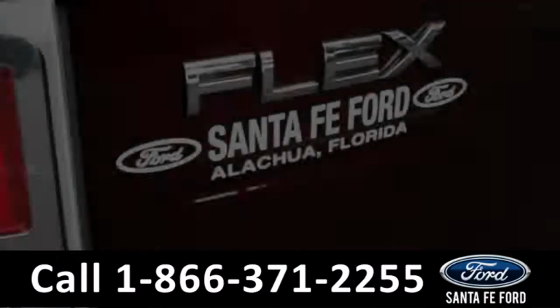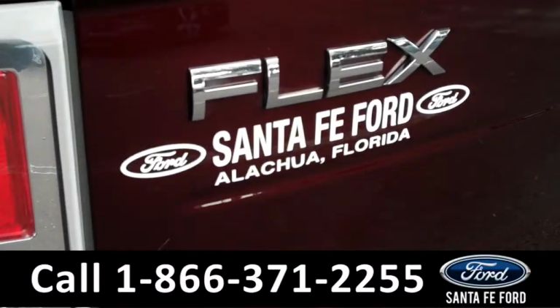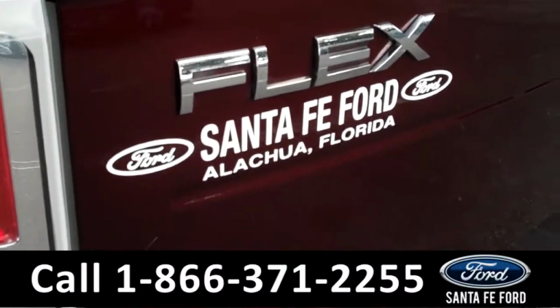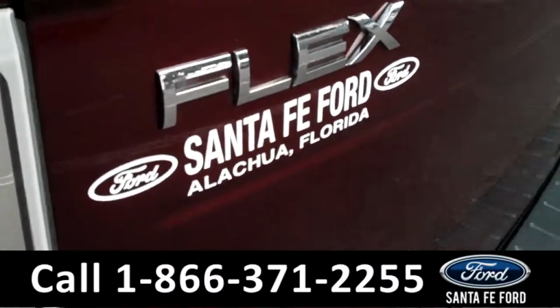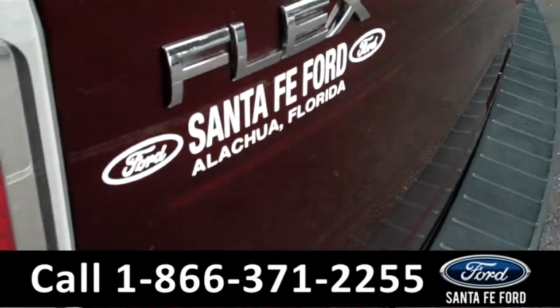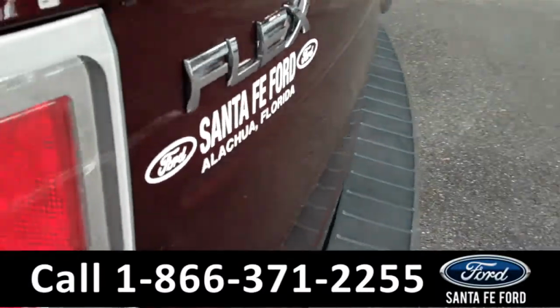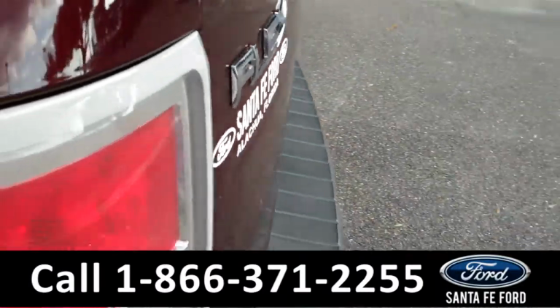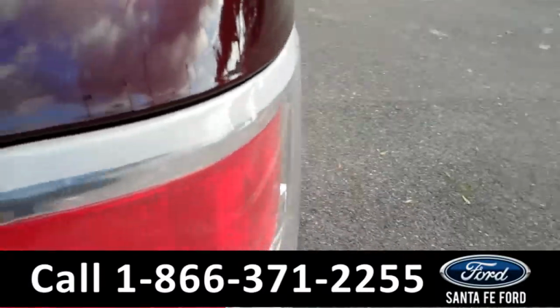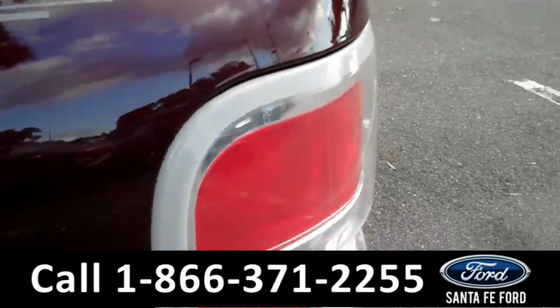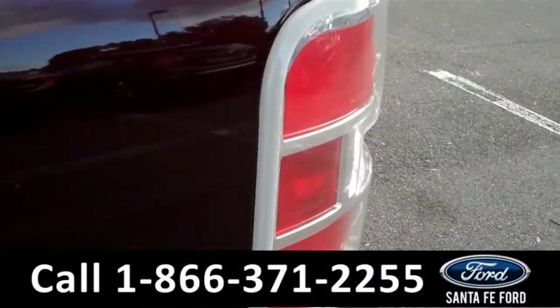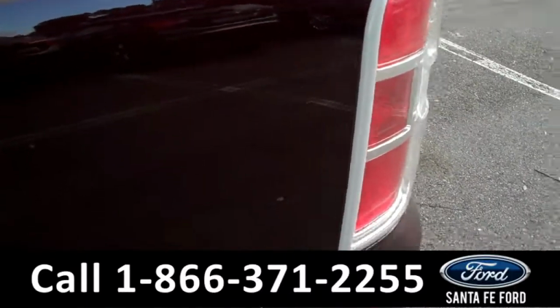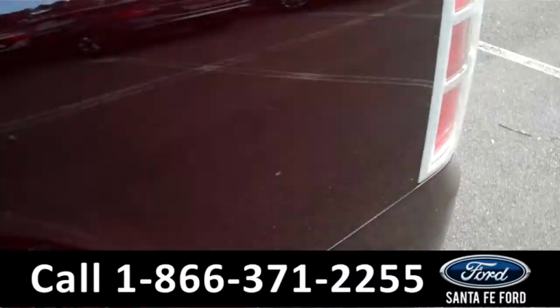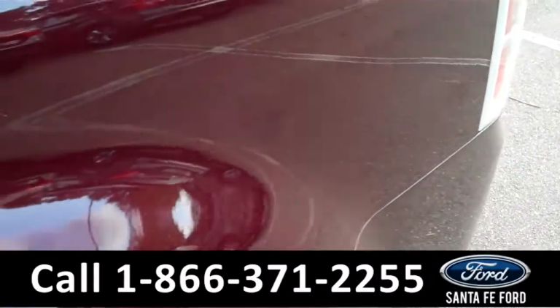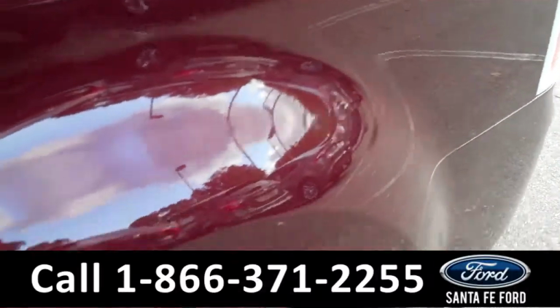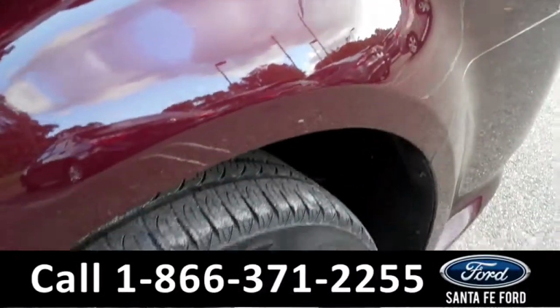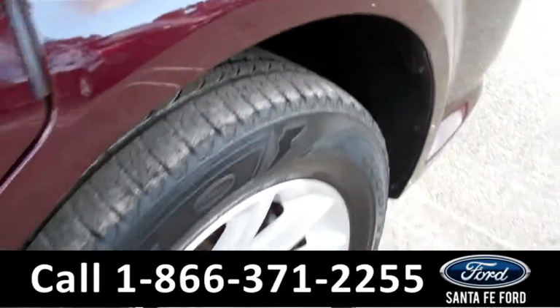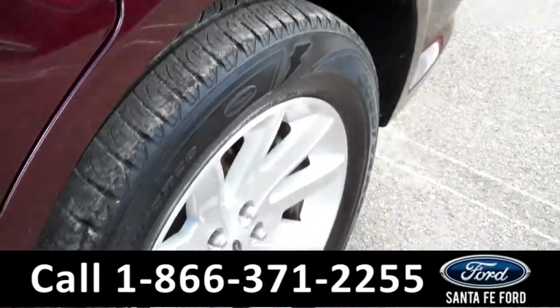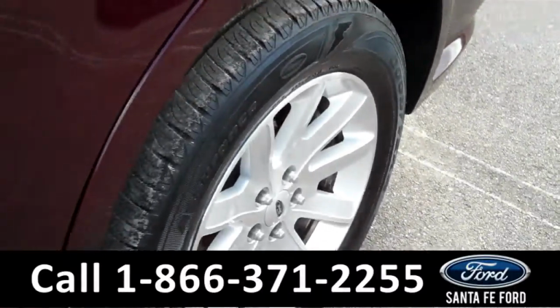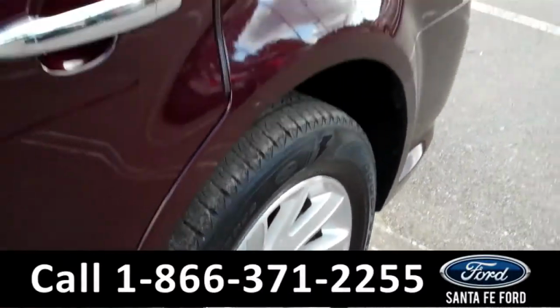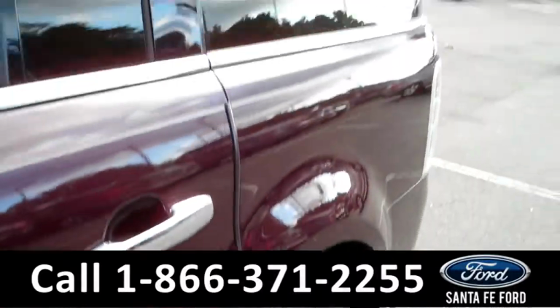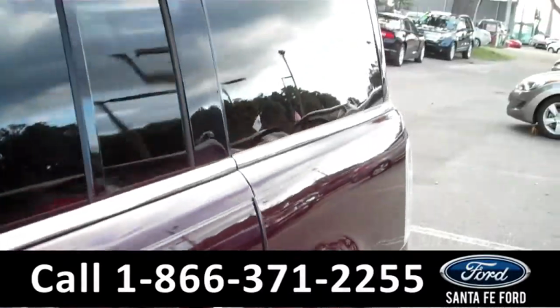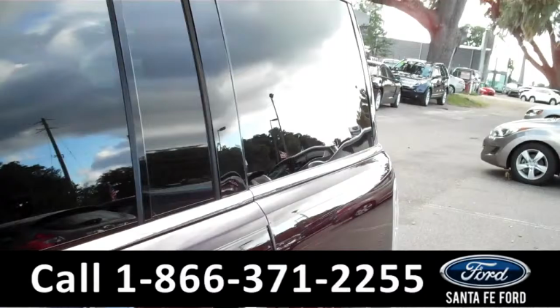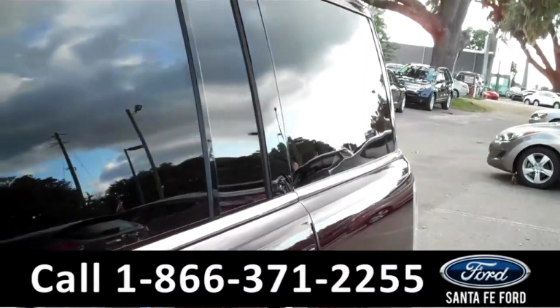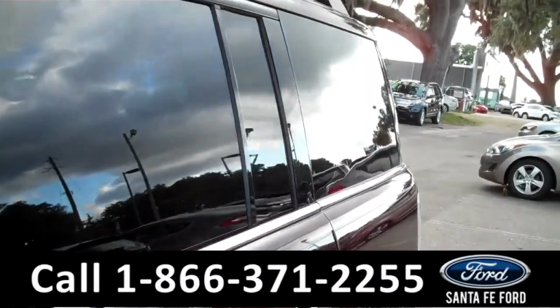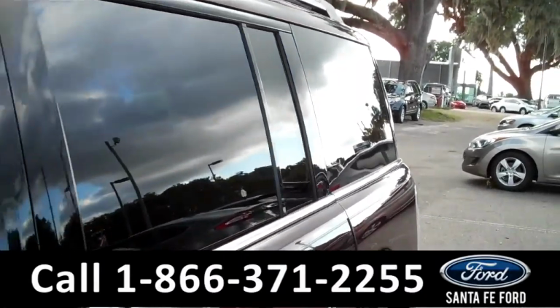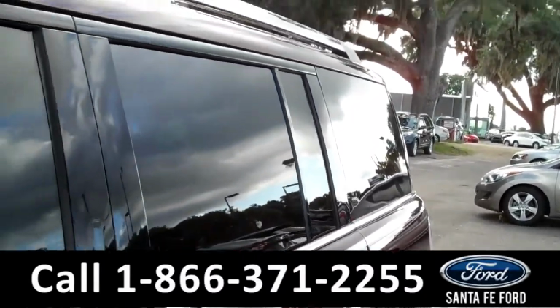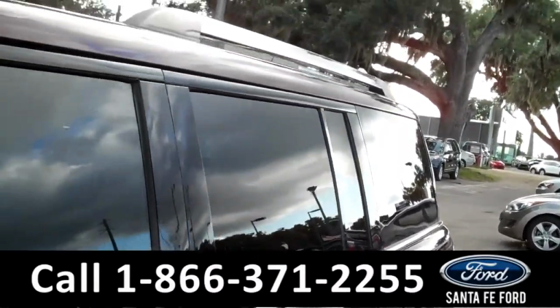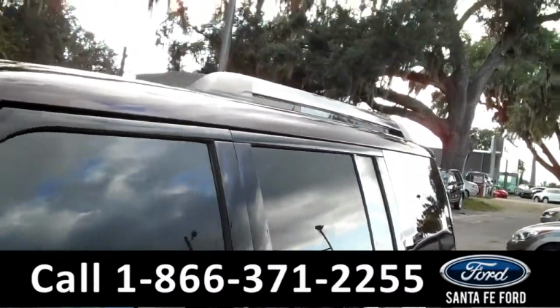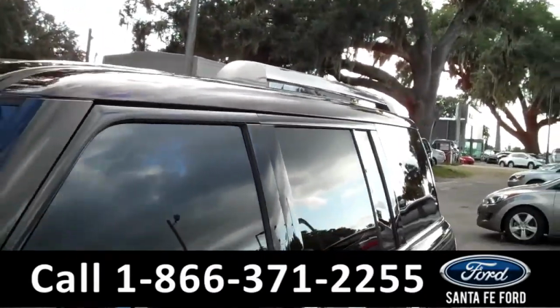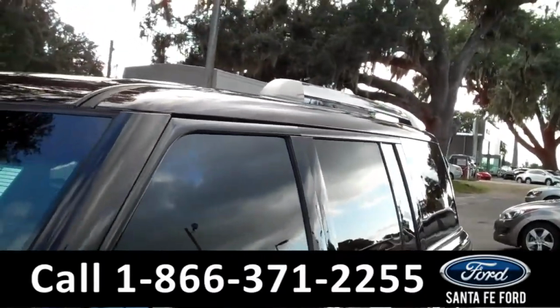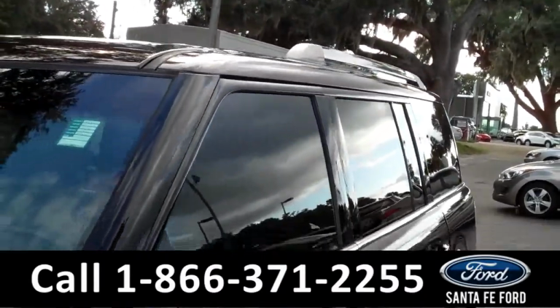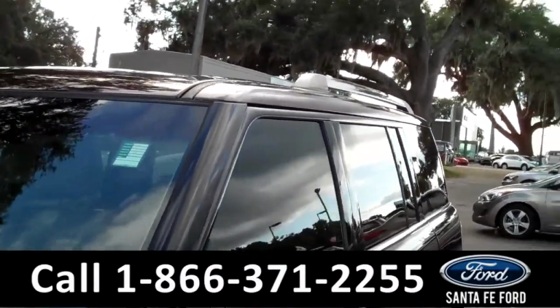This is a 2011 Ford Flex. Some of the features on this car include alloy wheels, solar tinted windows, a keypad door lock as well as remote keyless entry, and a roof rack on the top.